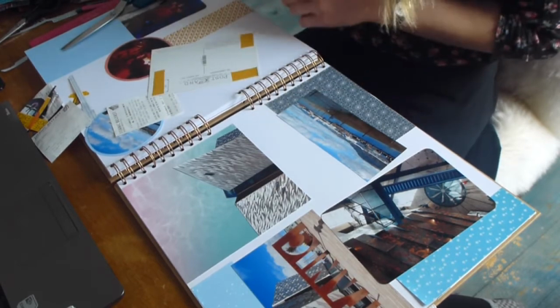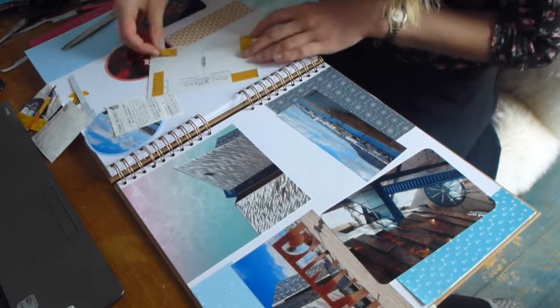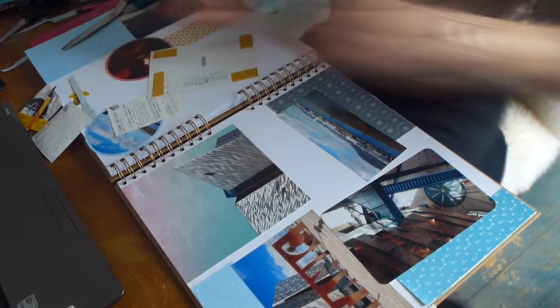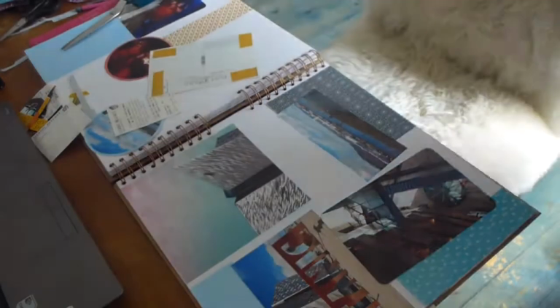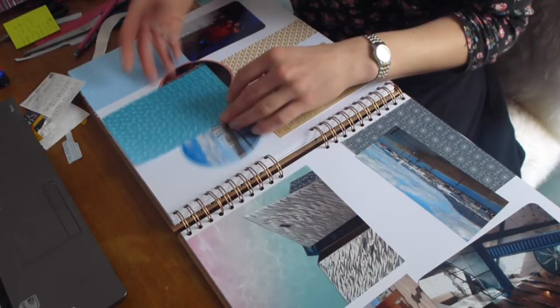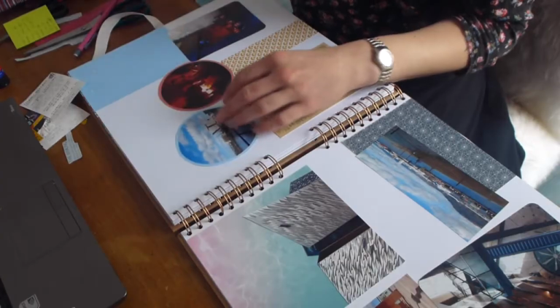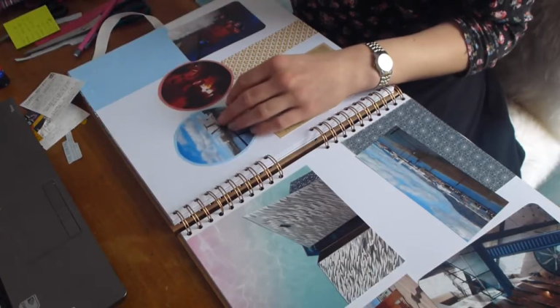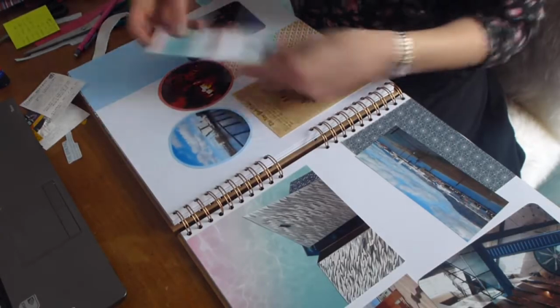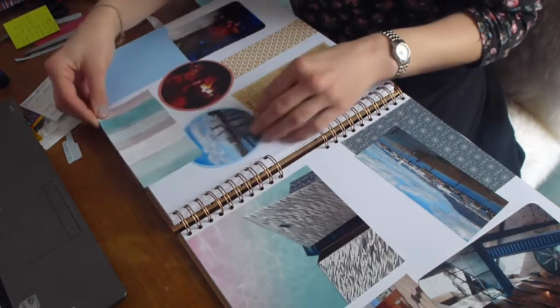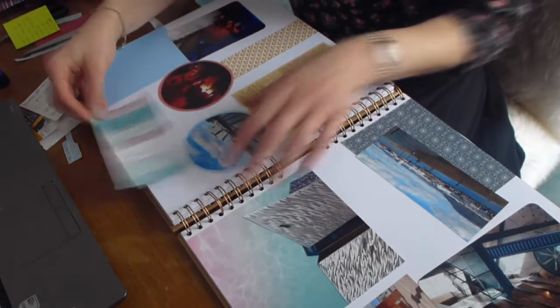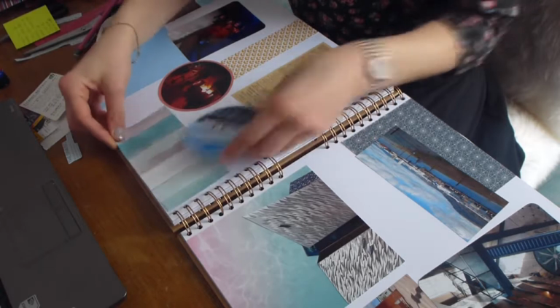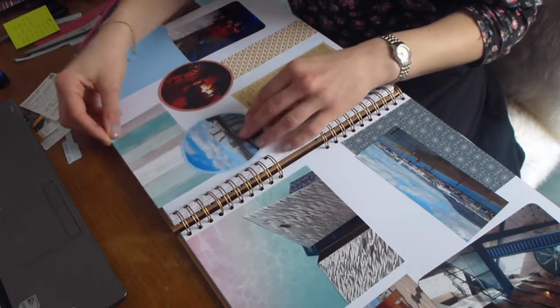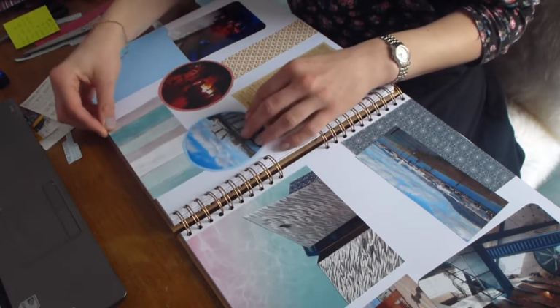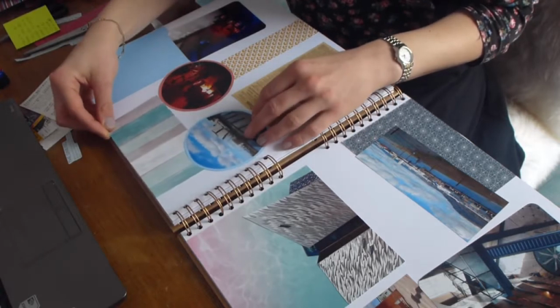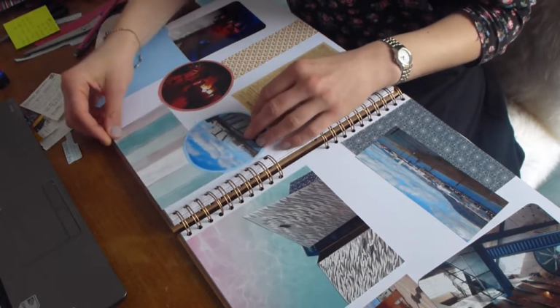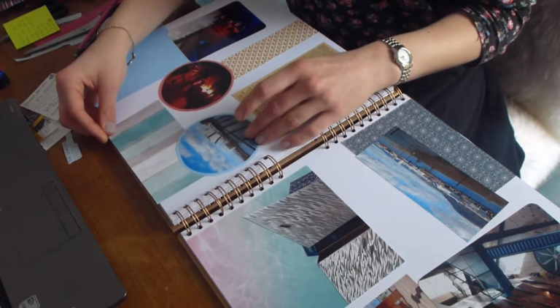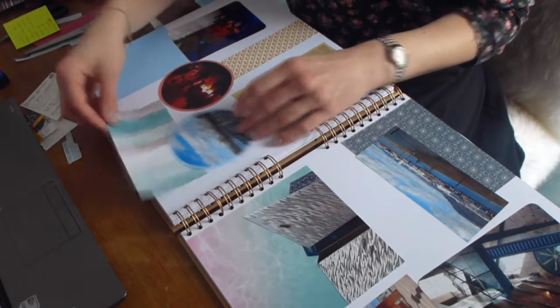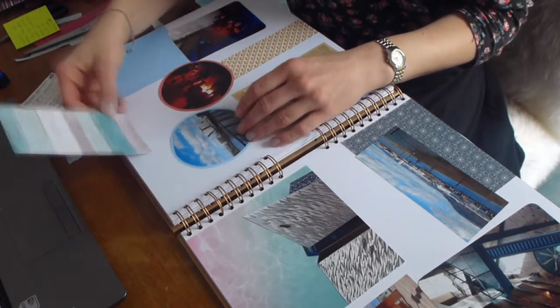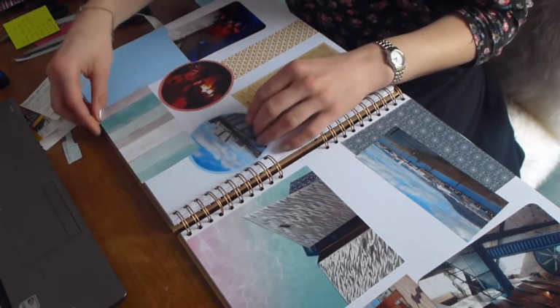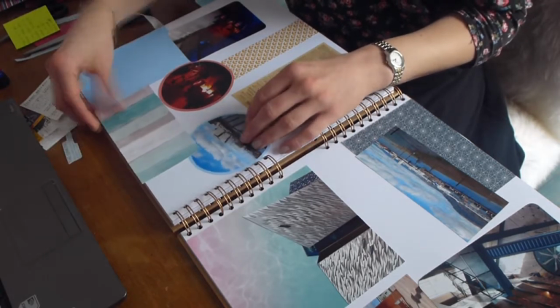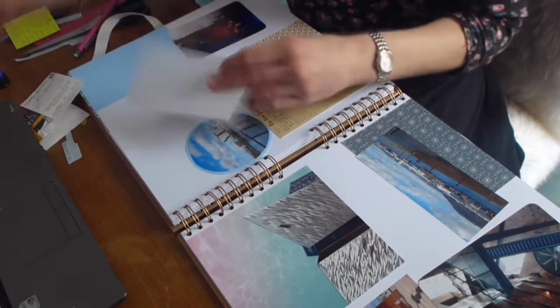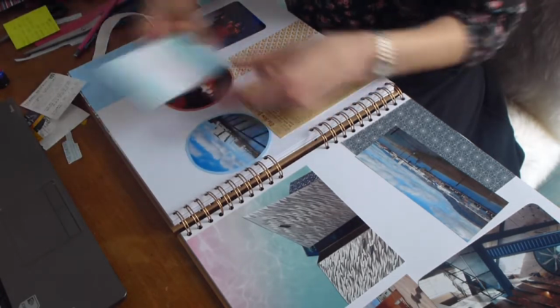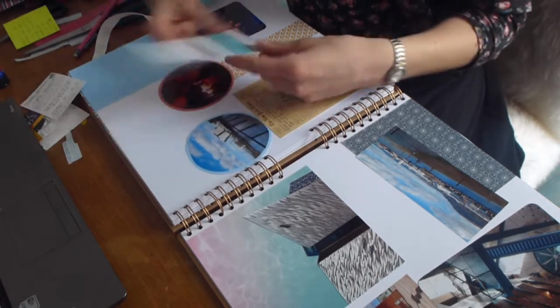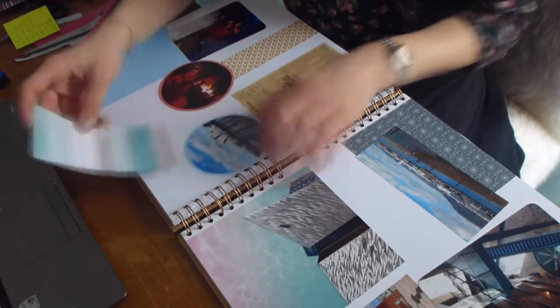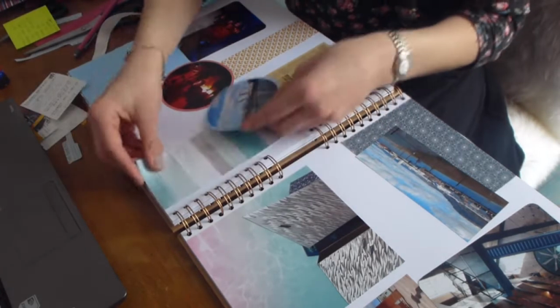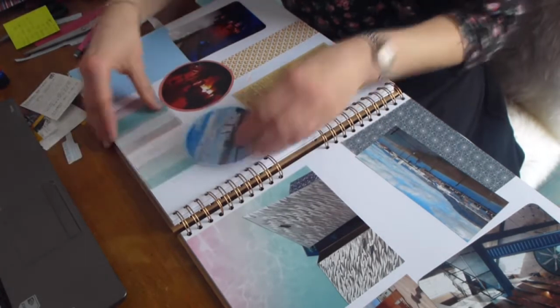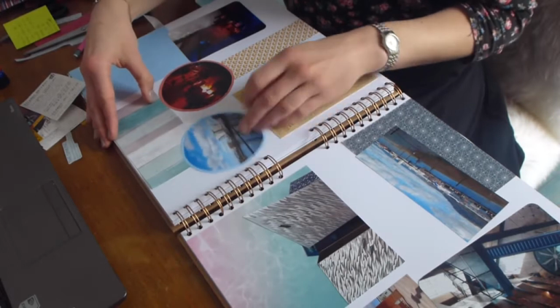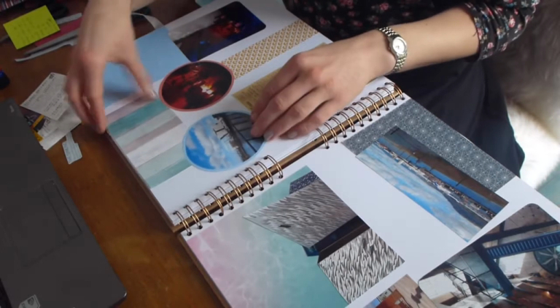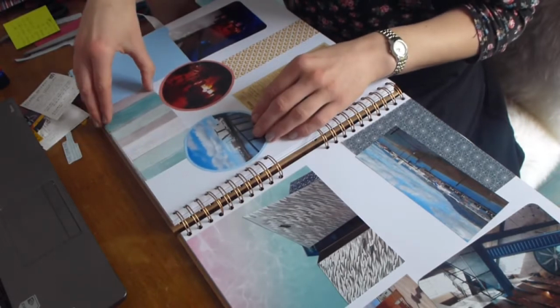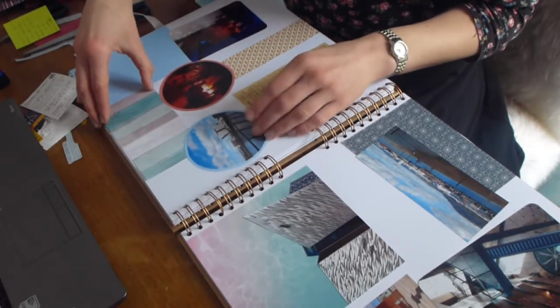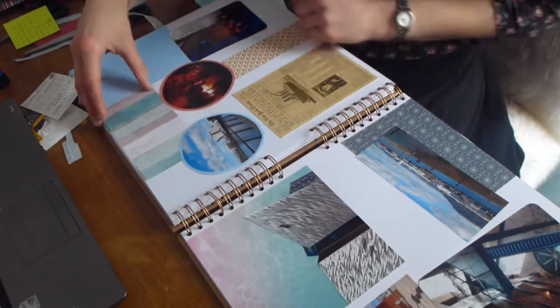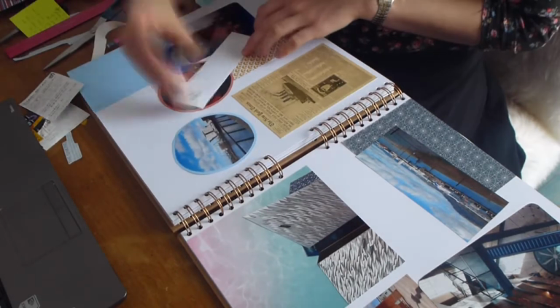I used double-sided tape for the postcard because it's a bit thicker than the other photos, just to make sure it's all secure. And then here I am trying to work out layouts.